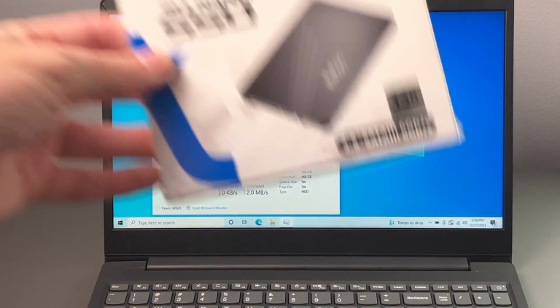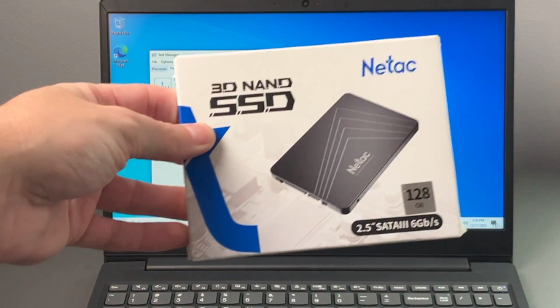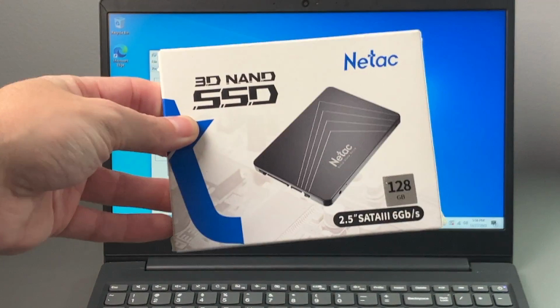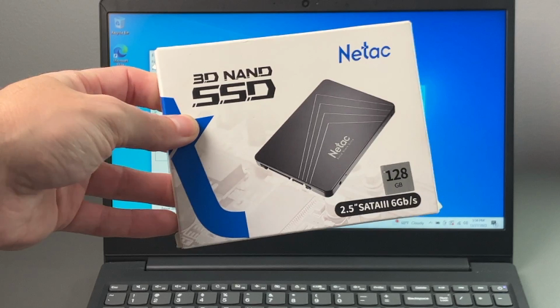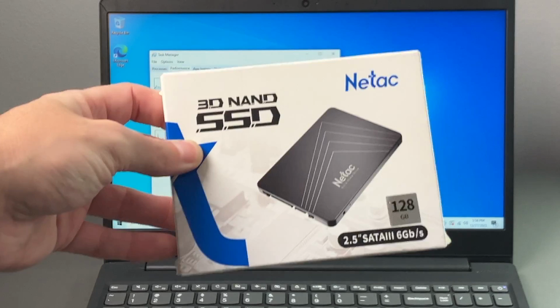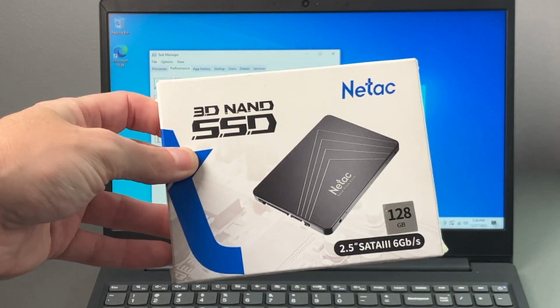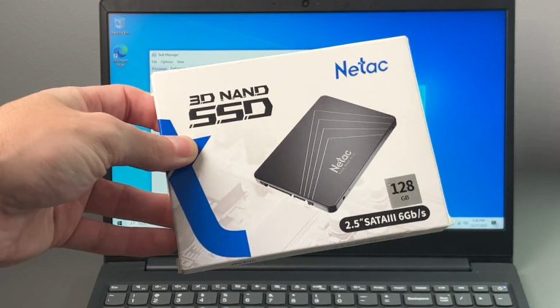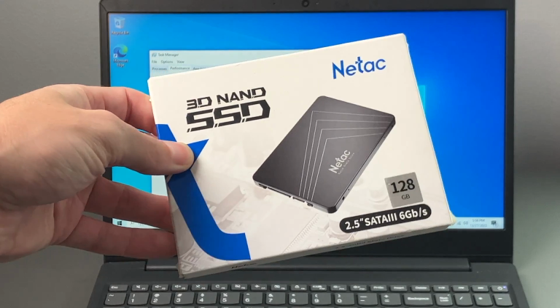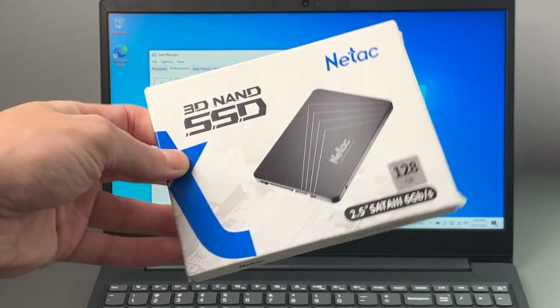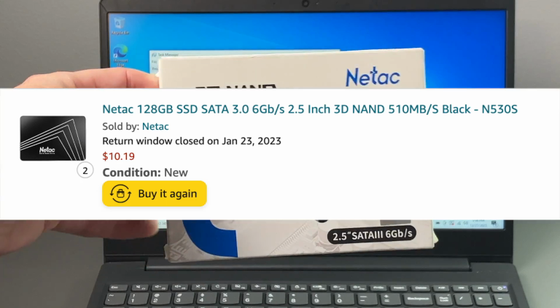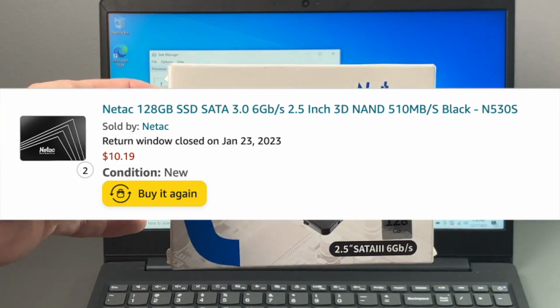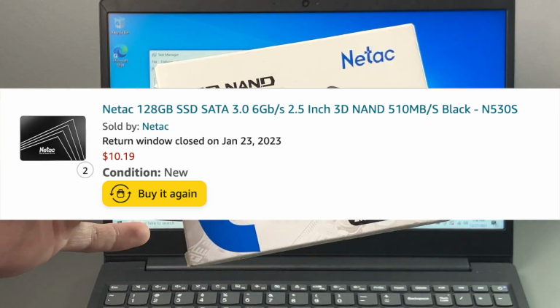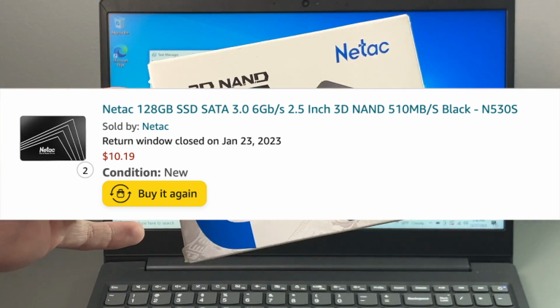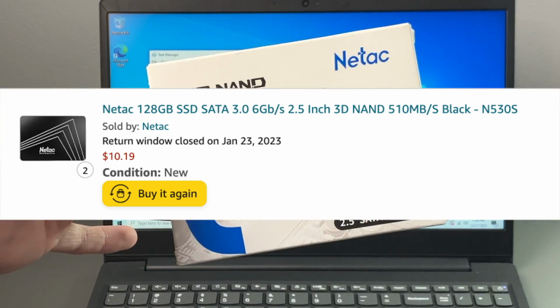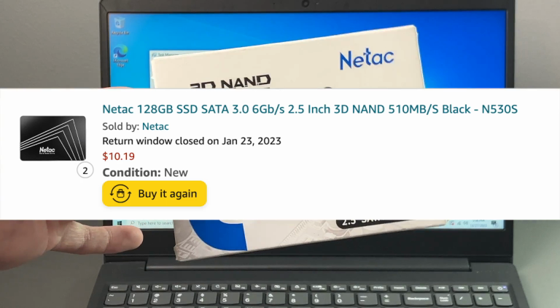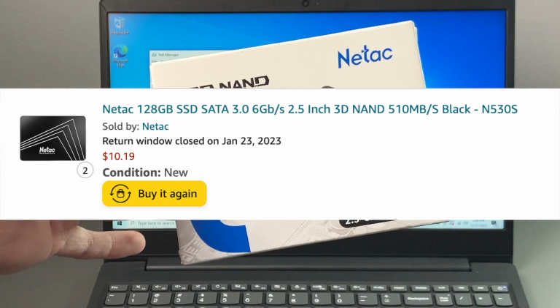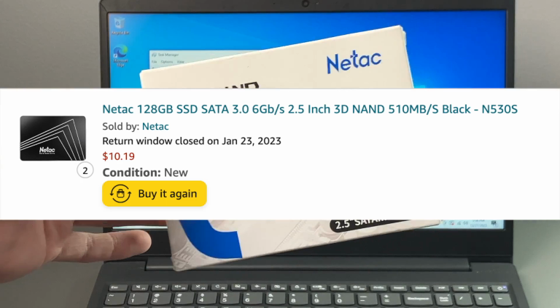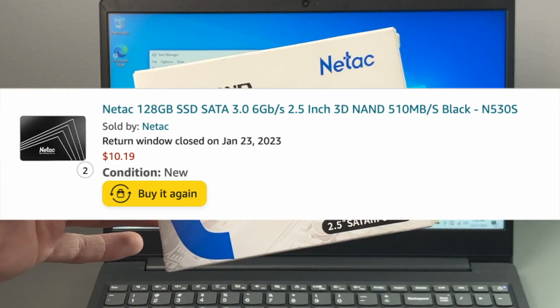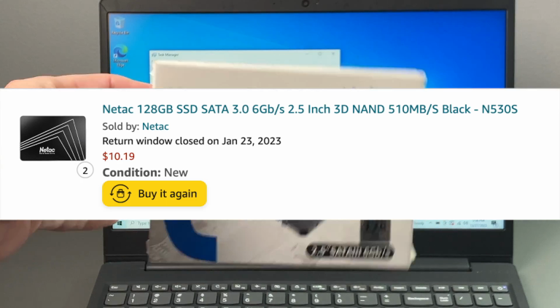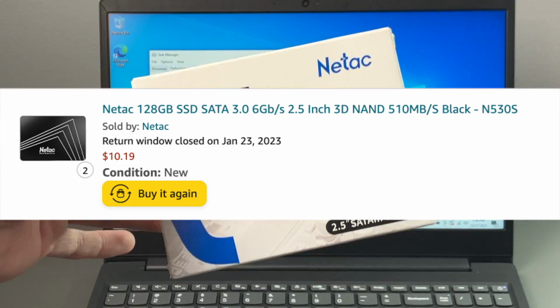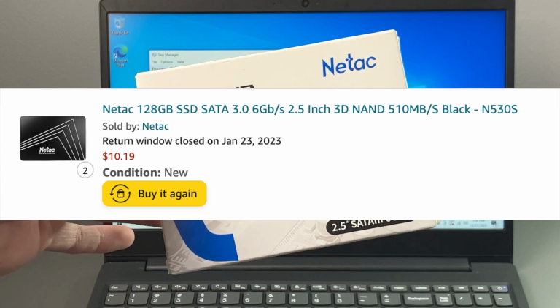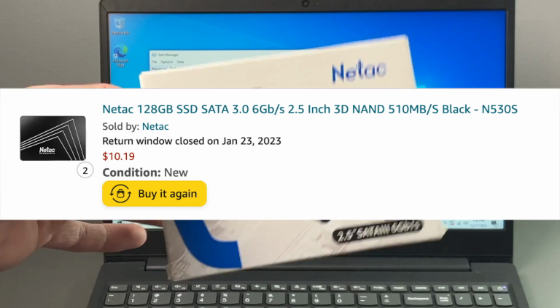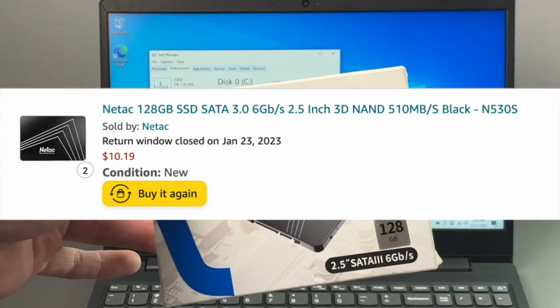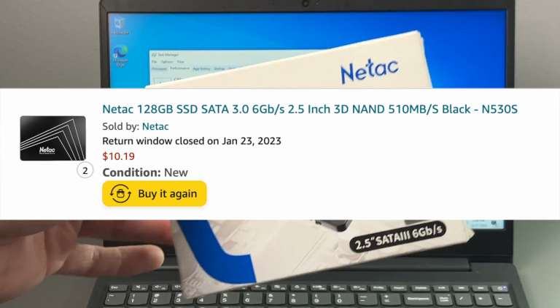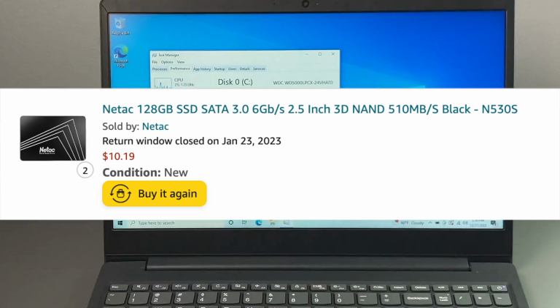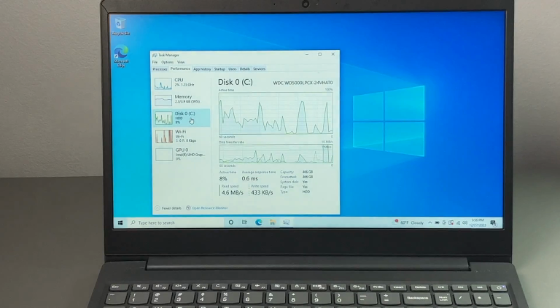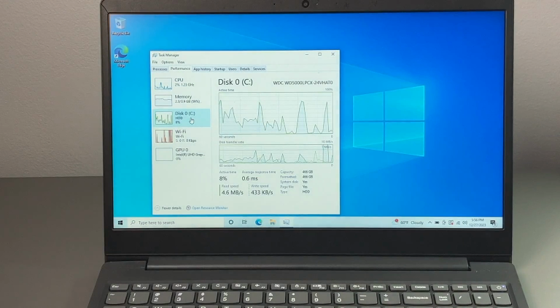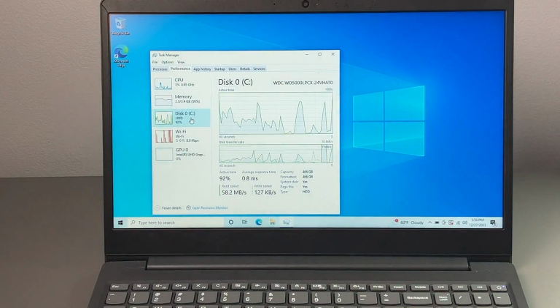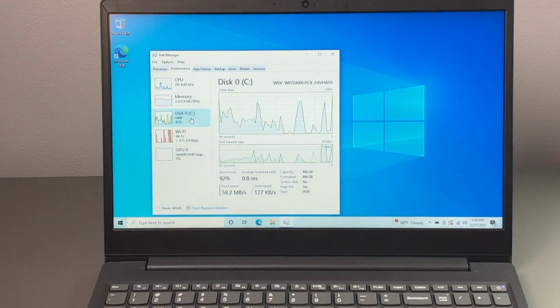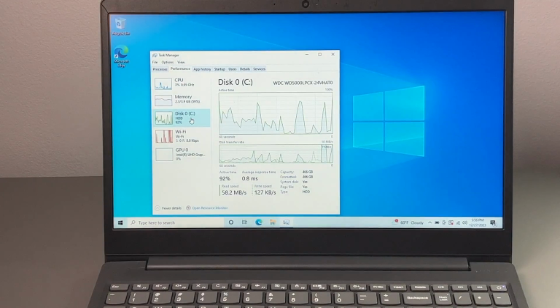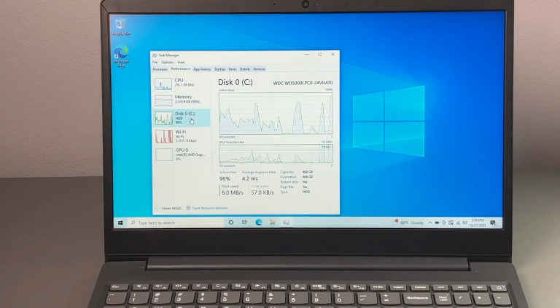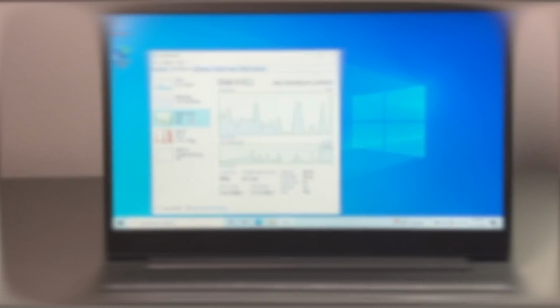I did choose this one here — this was only about $10 to $12 when I got this a little while ago. So let's go ahead and crack this open and replace that hard drive.